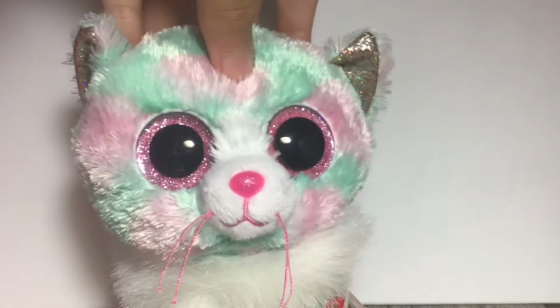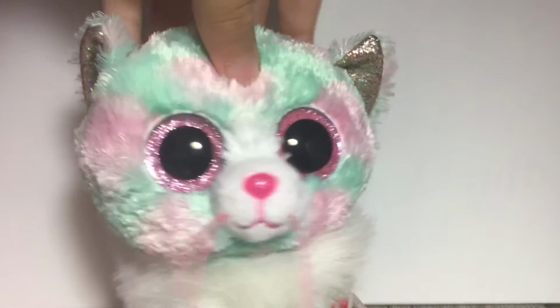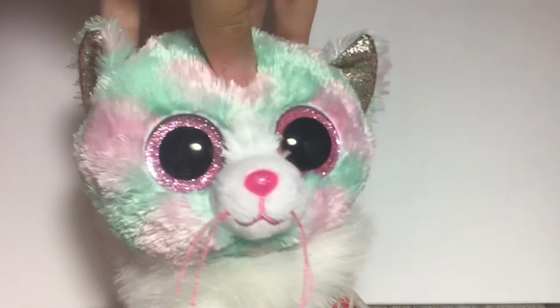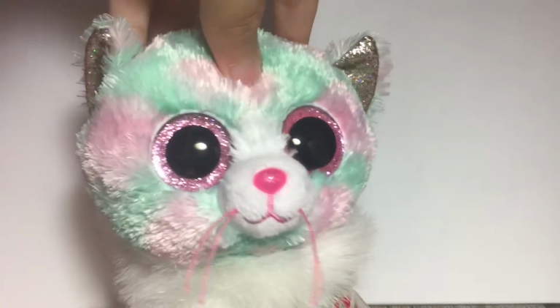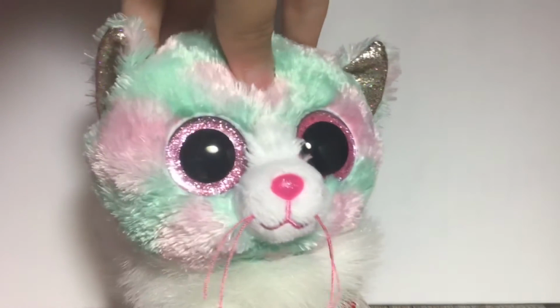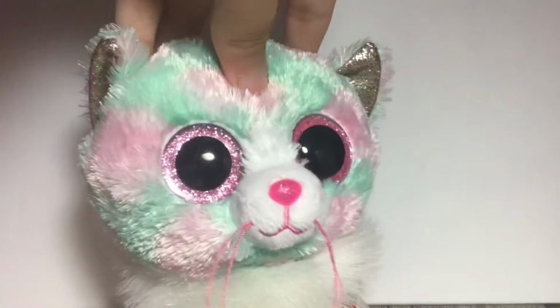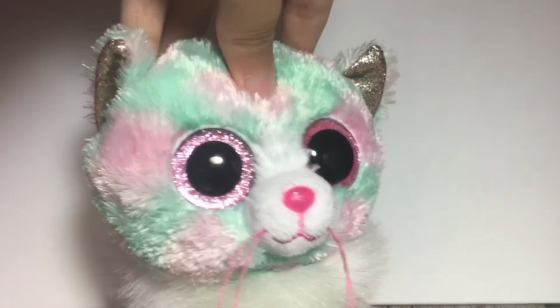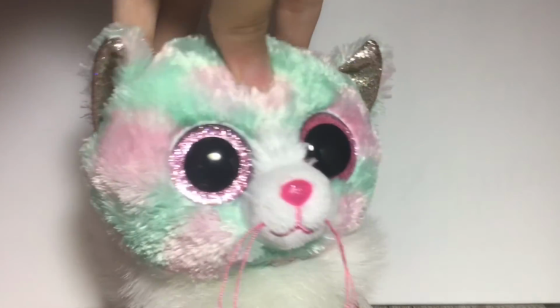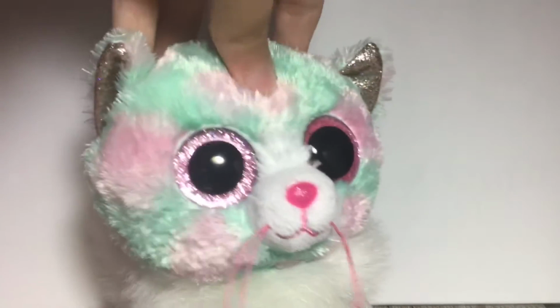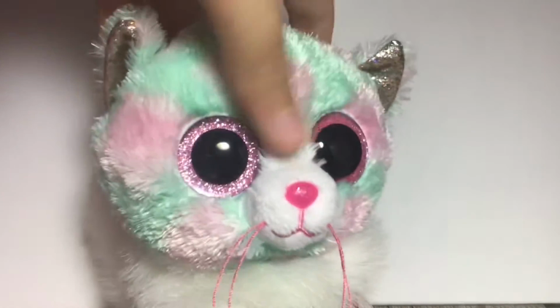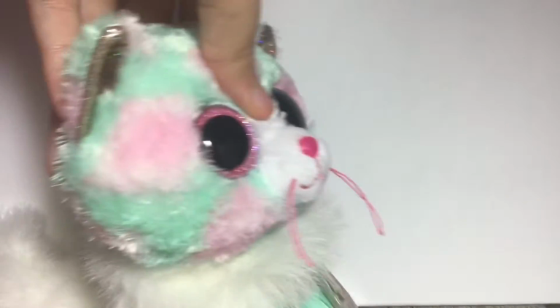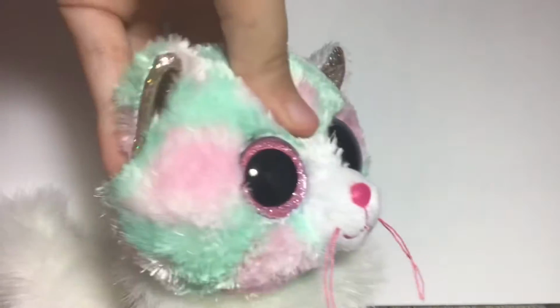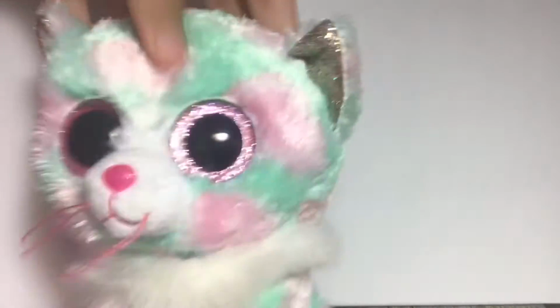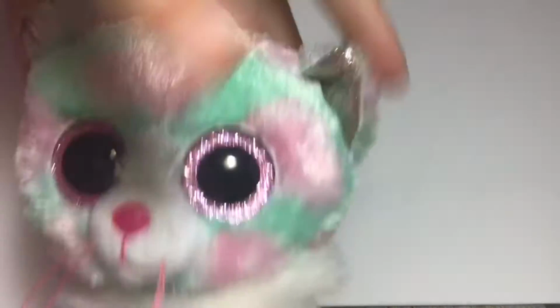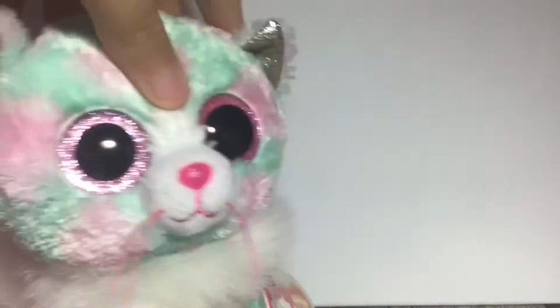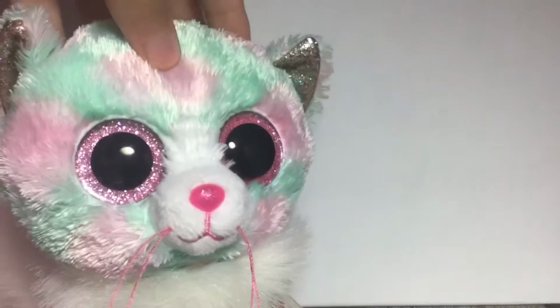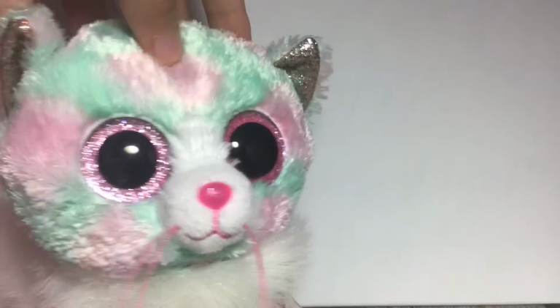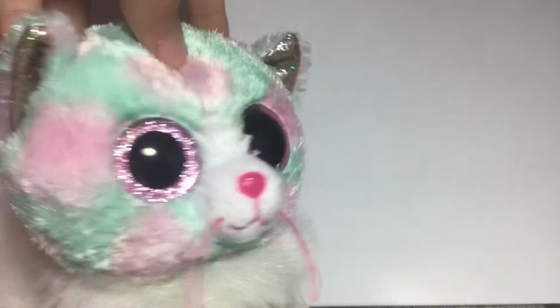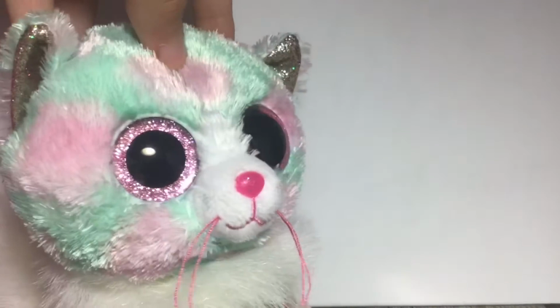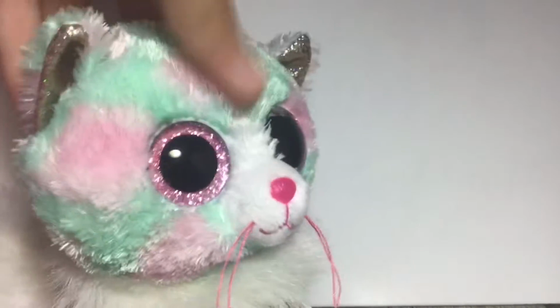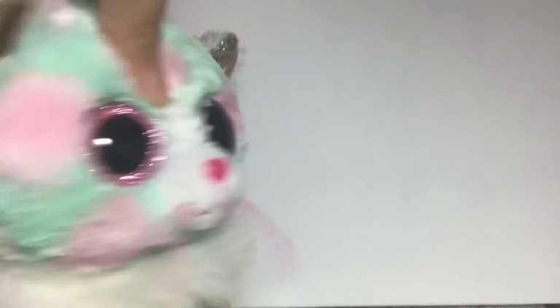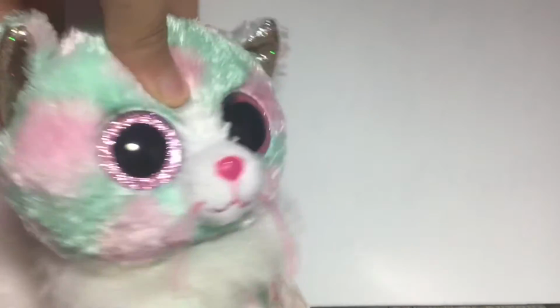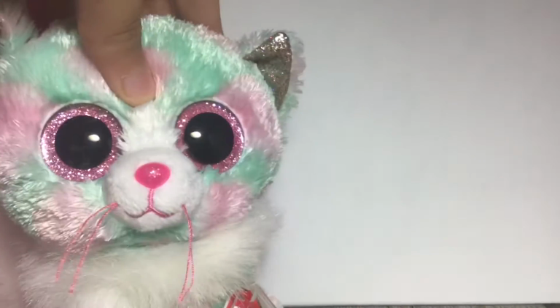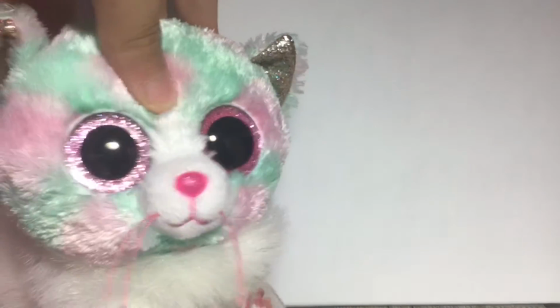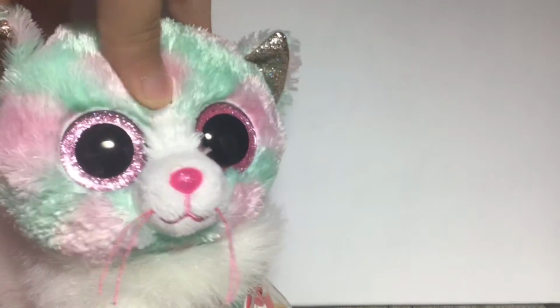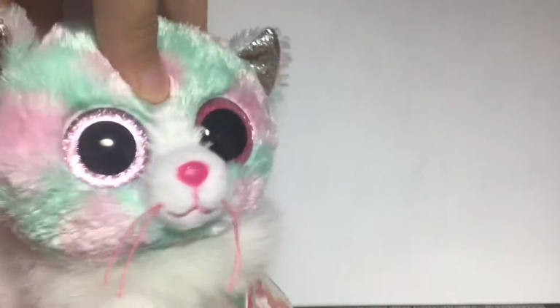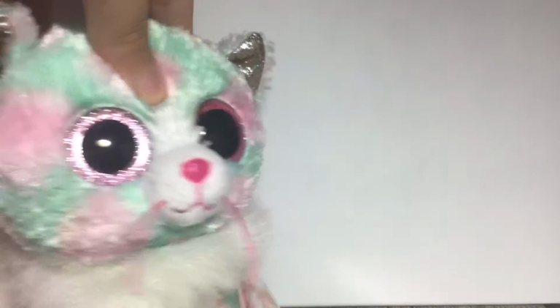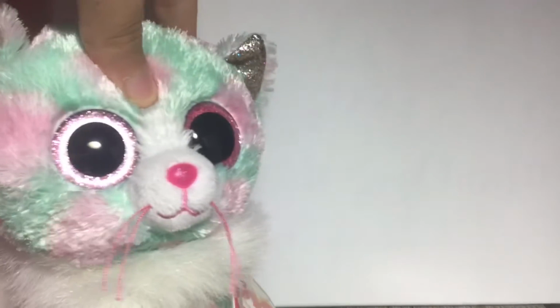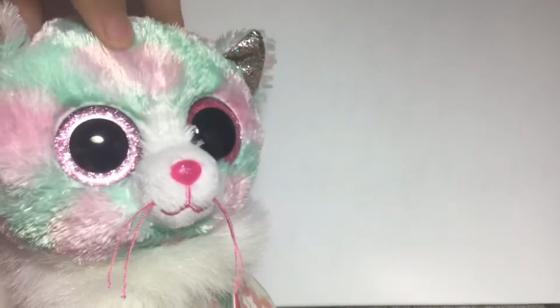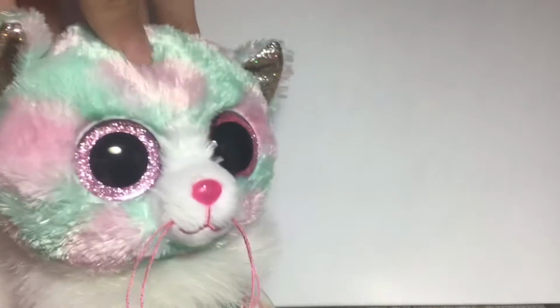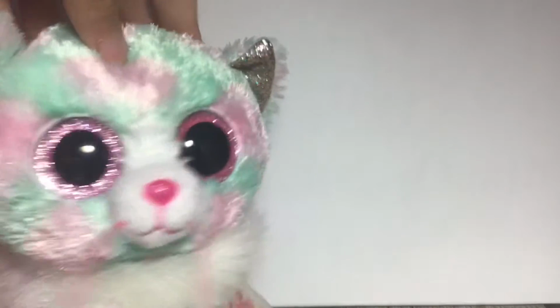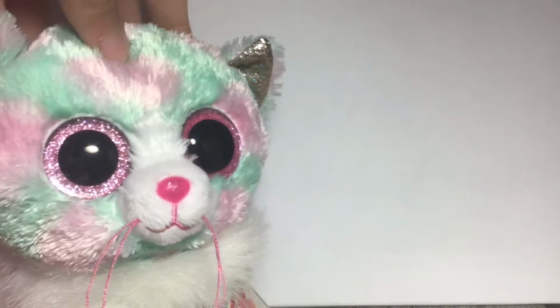Hello and welcome to that Christmas-related video I was talking about in the last one. This video is mainly about the fact that I'm entering Beanbowl's Christmas custom competition.